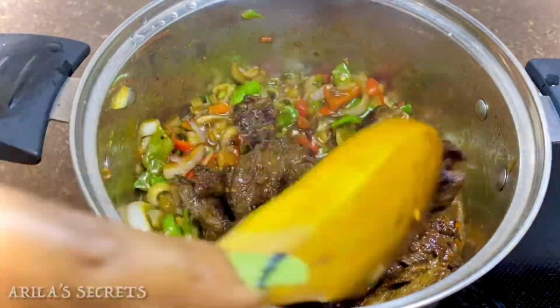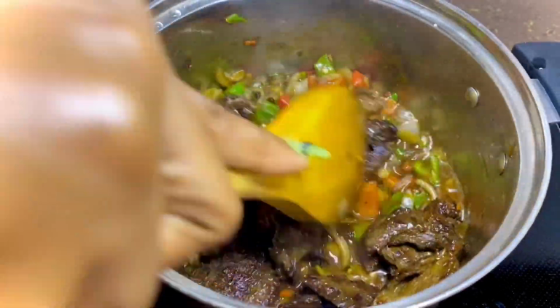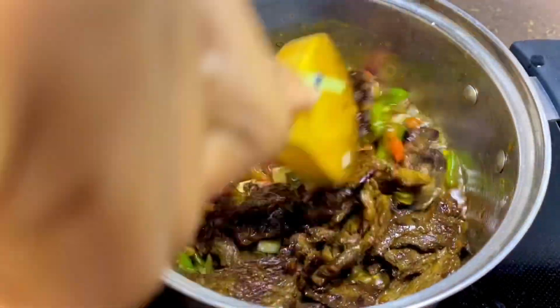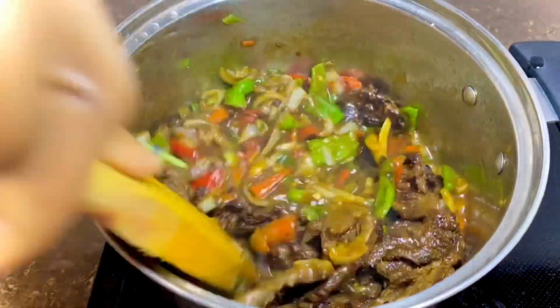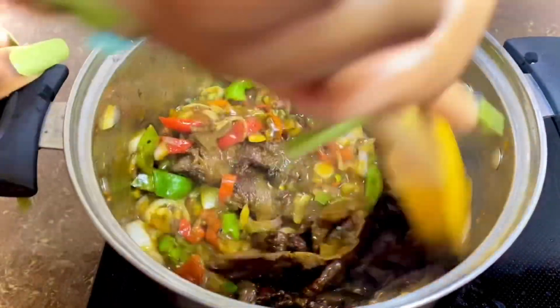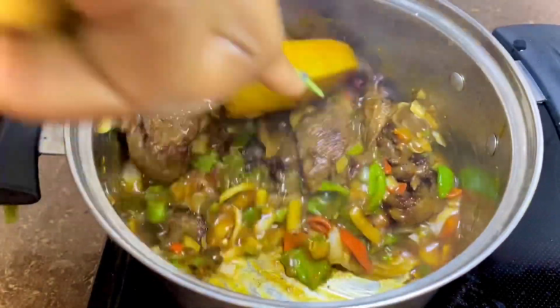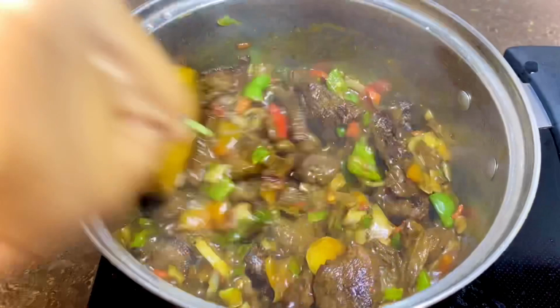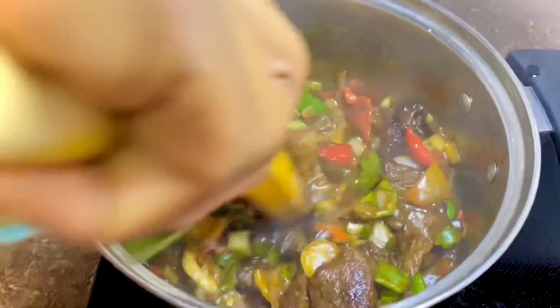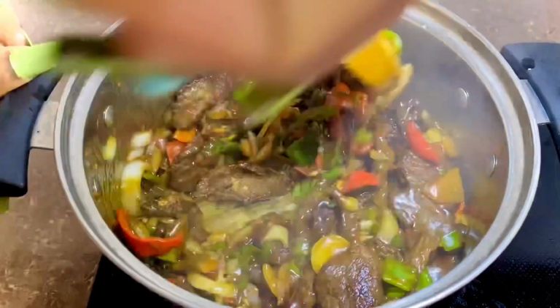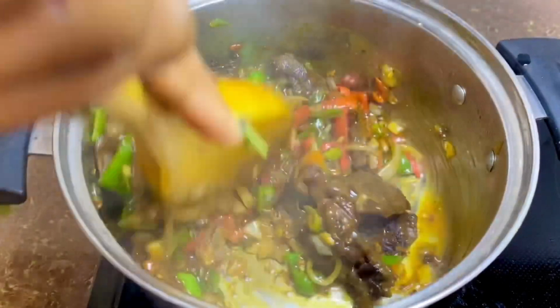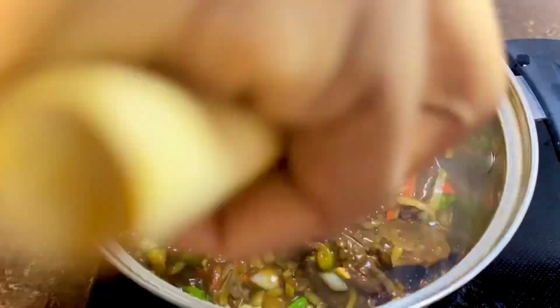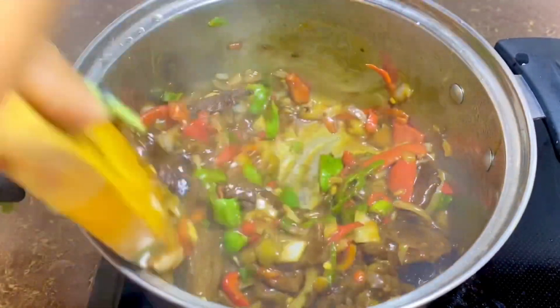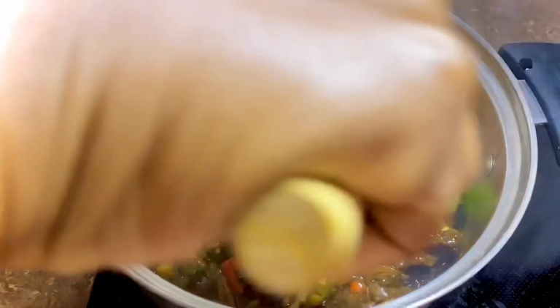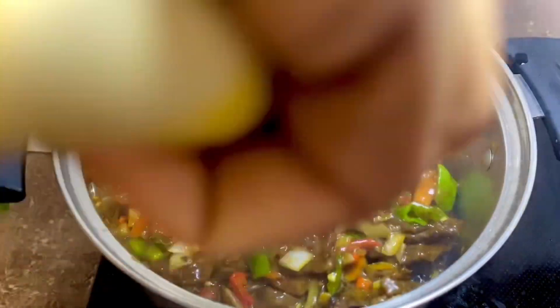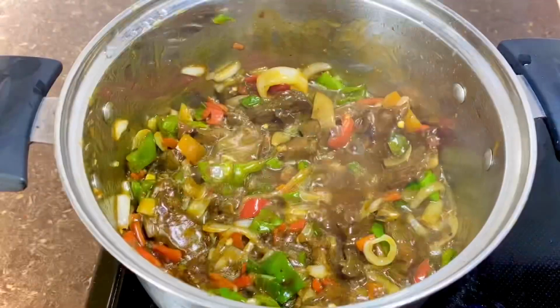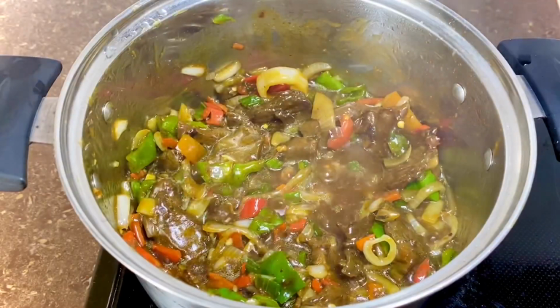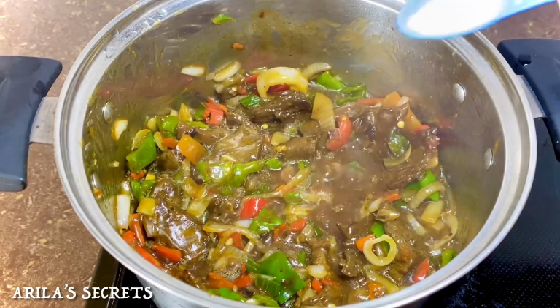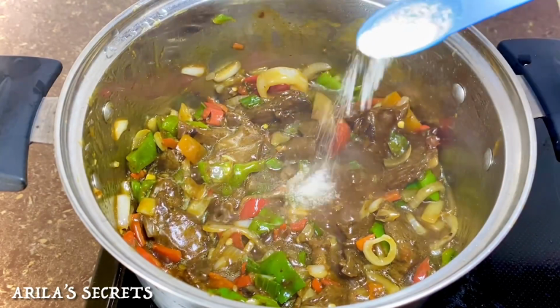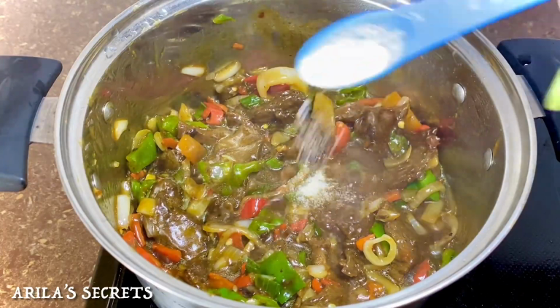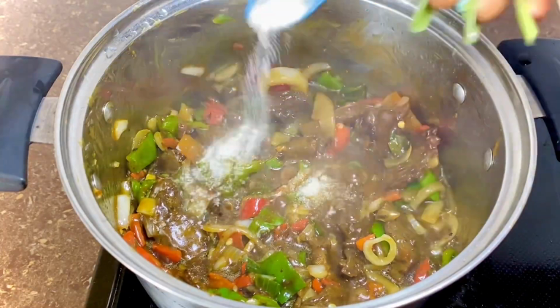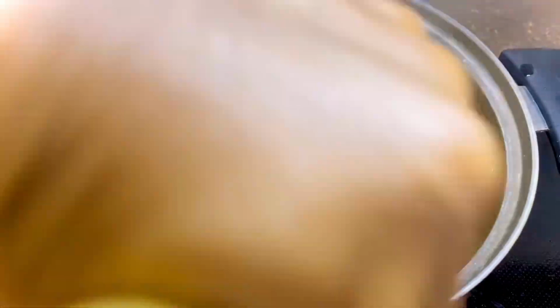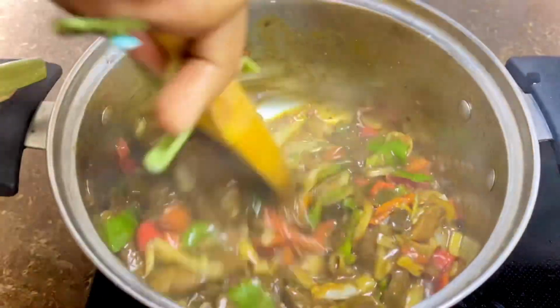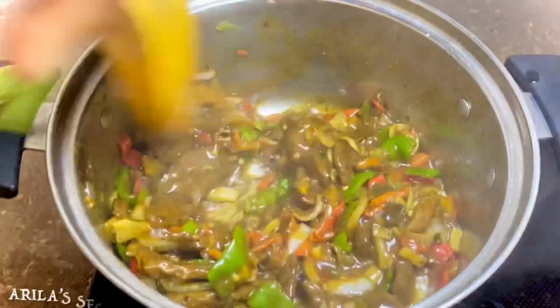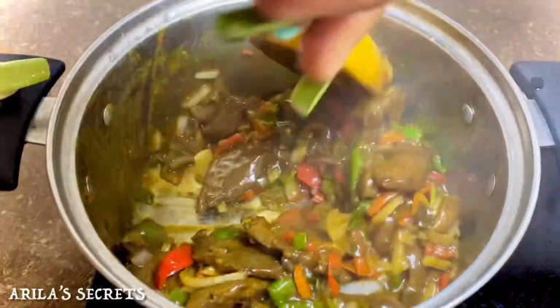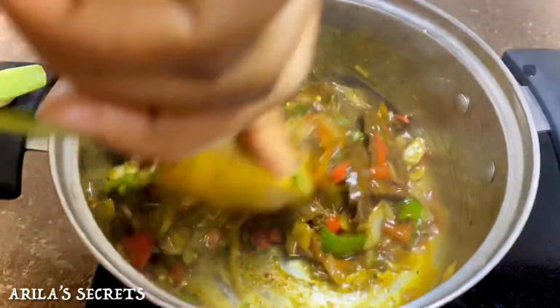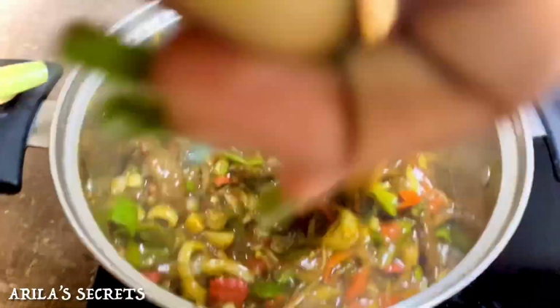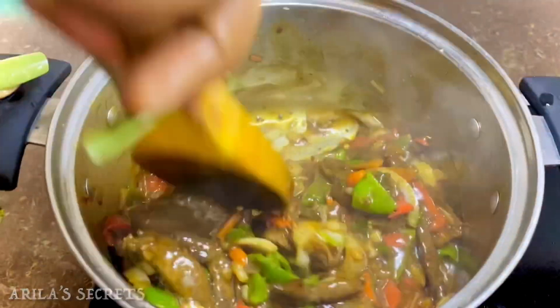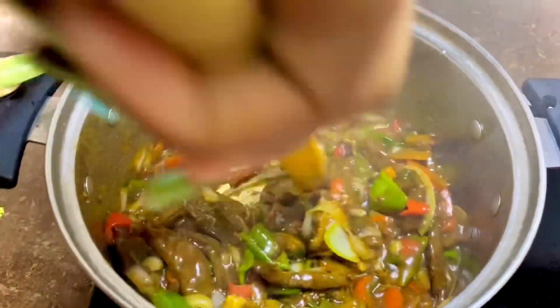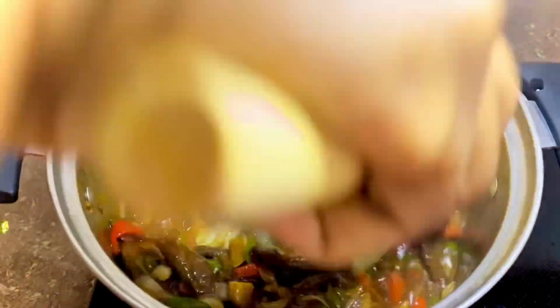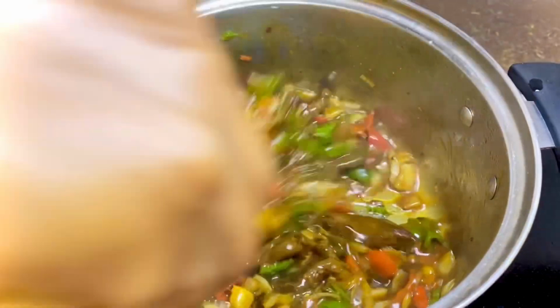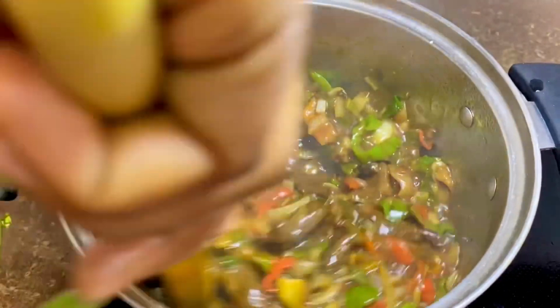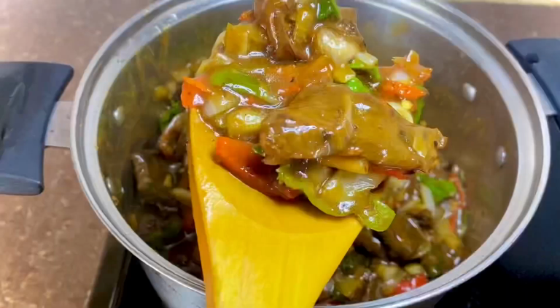Afterwards we're going to add our beef and stir to combine, and then finally some salt to taste. Give this a good stir and allow to simmer for about three minutes, and your peppered steak is ready.